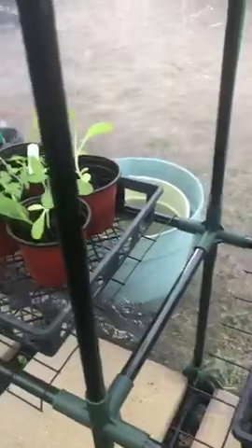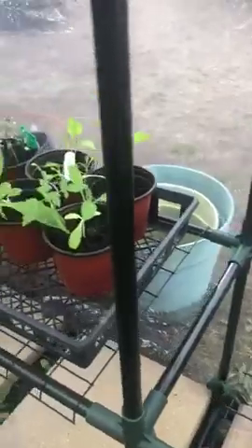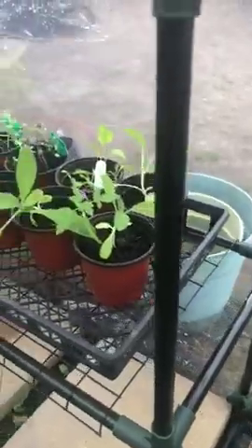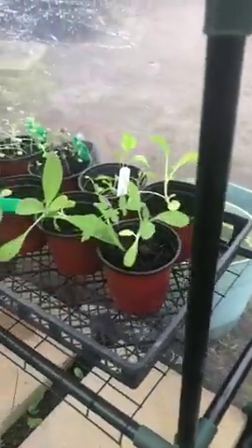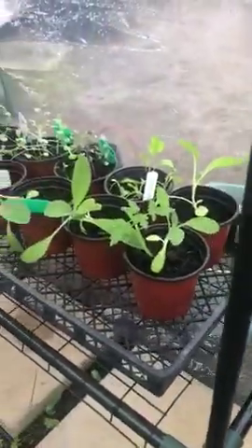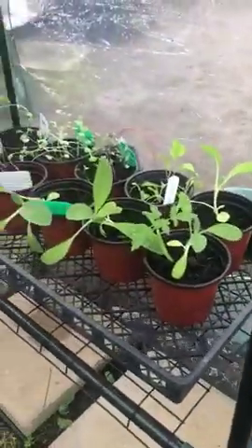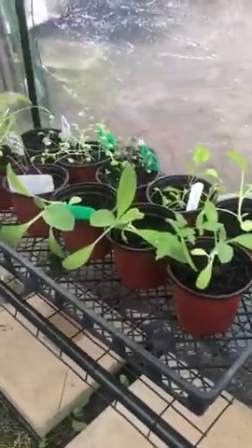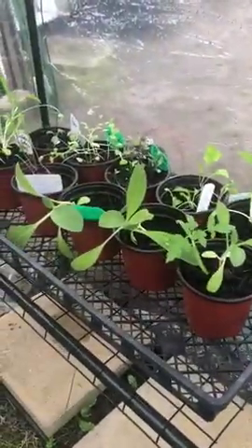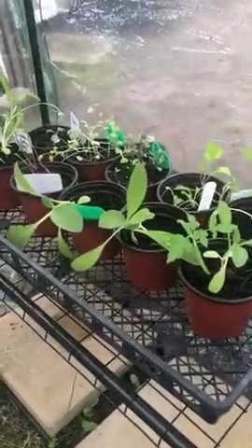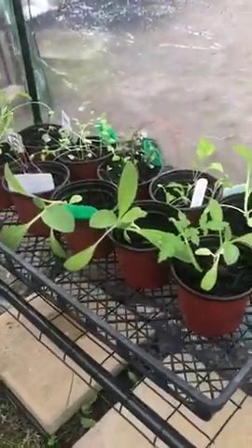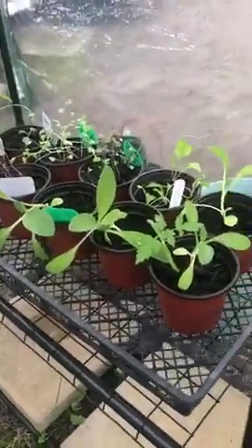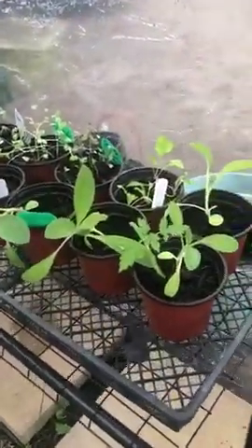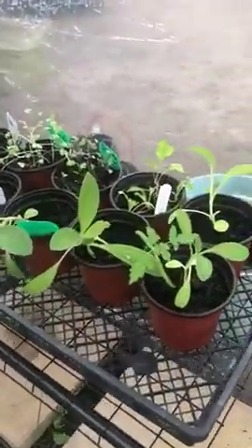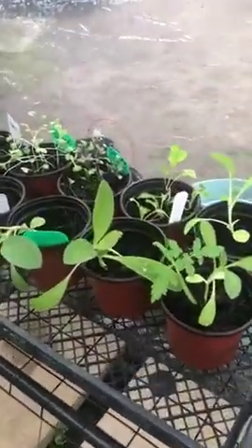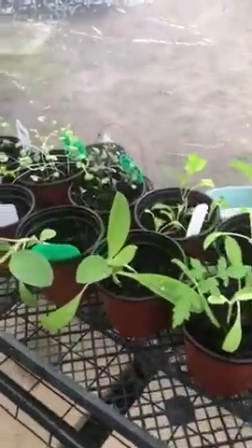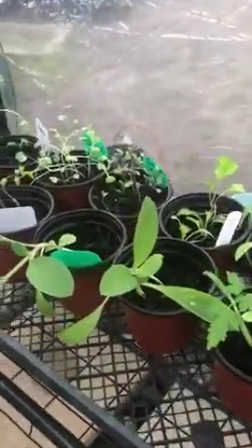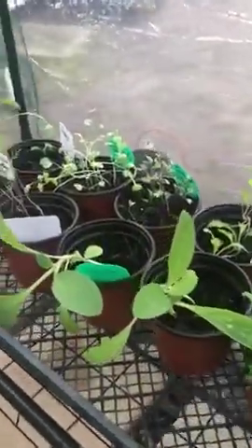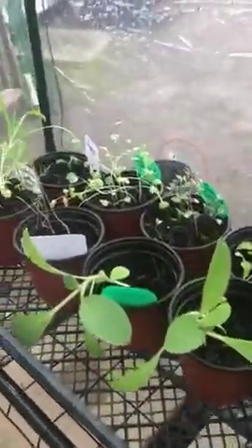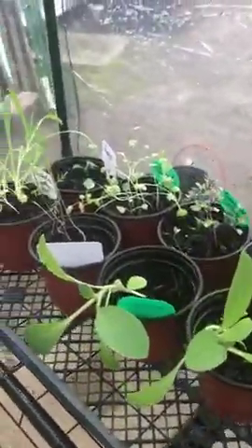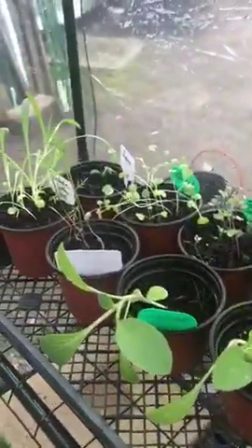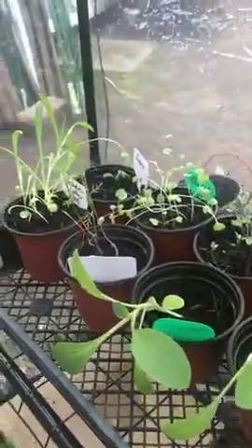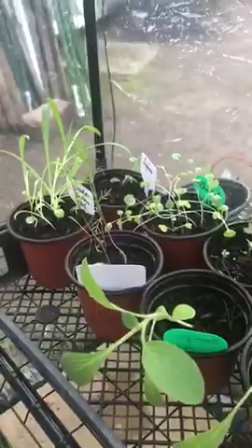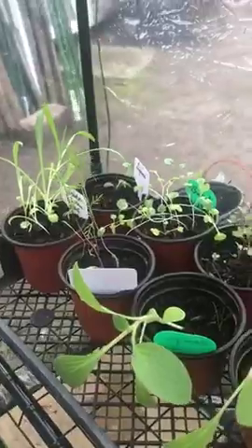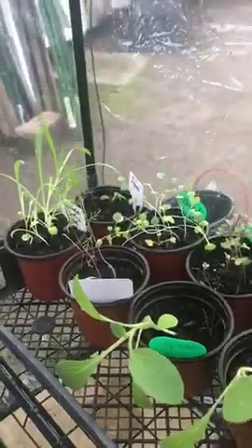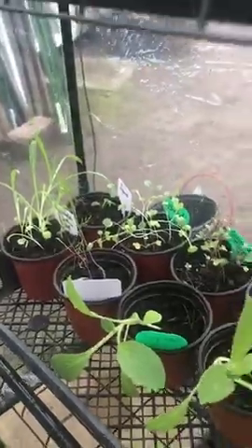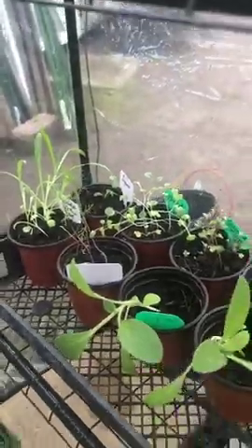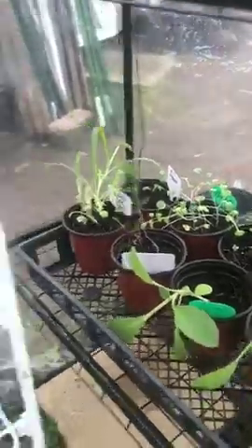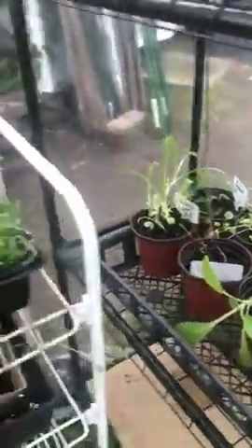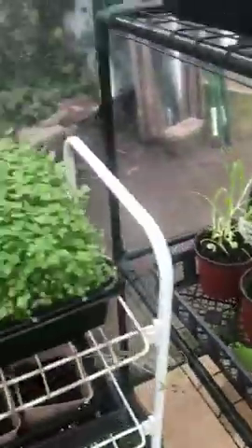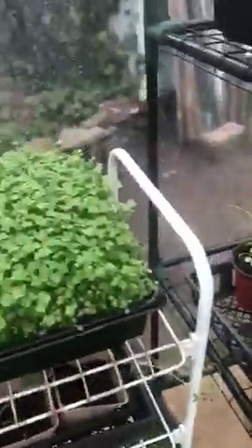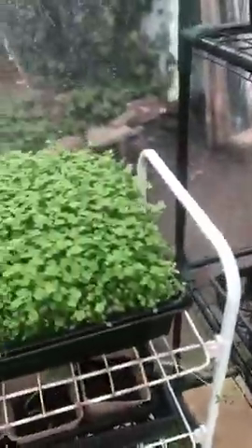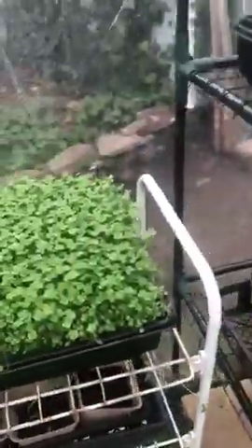I'm going to try Brussels sprouts this year. We have borage and broccoli.